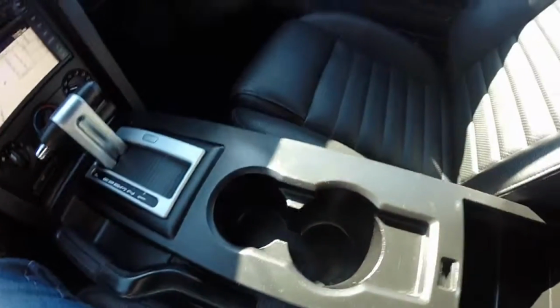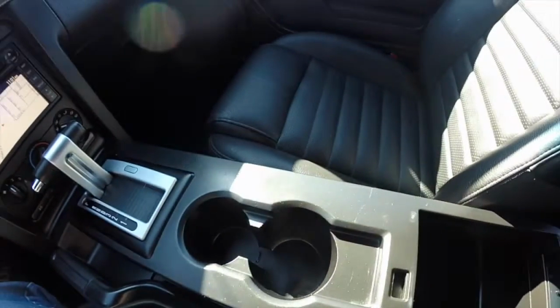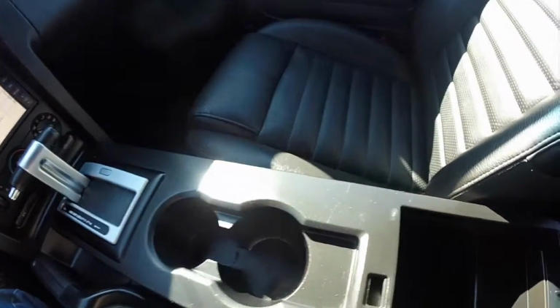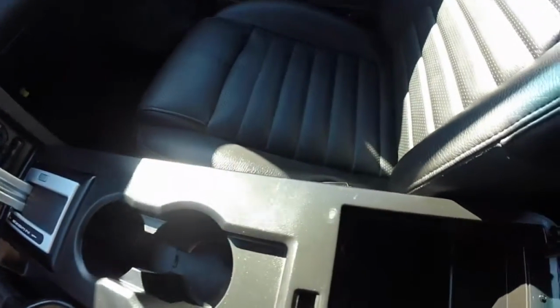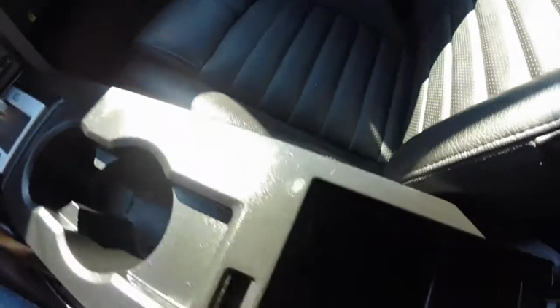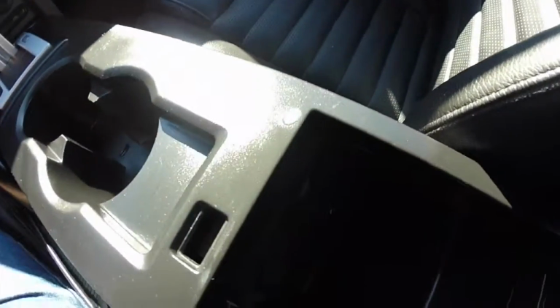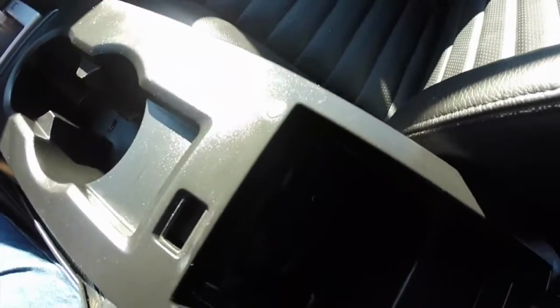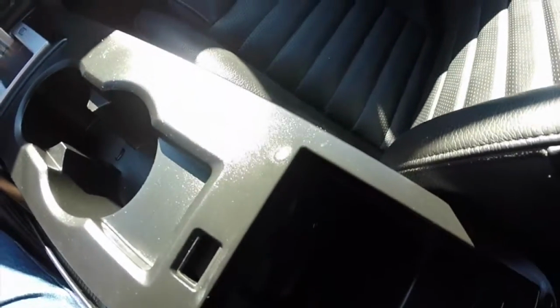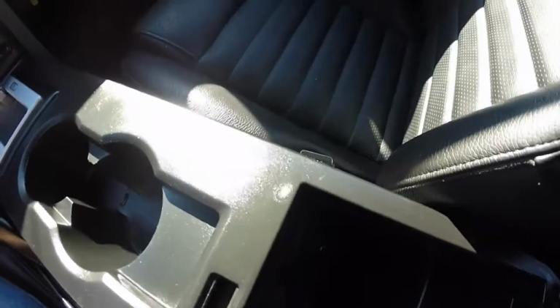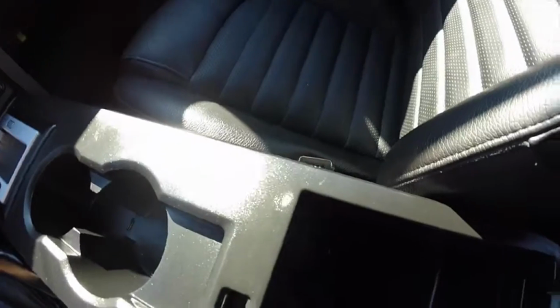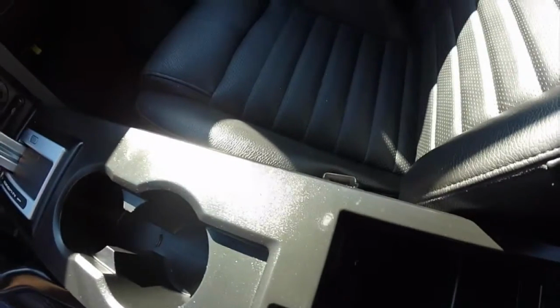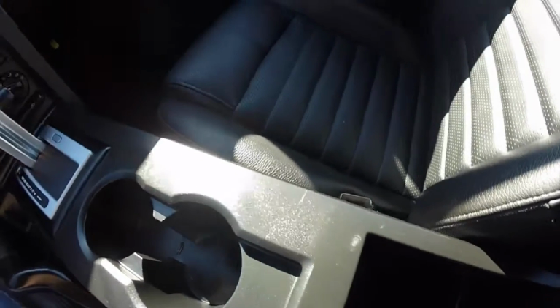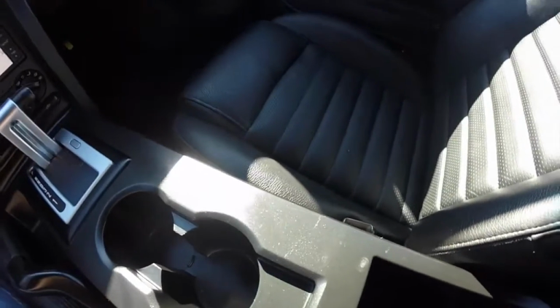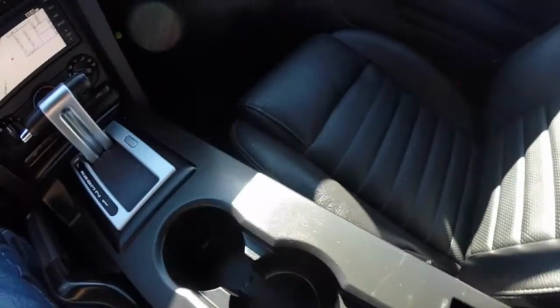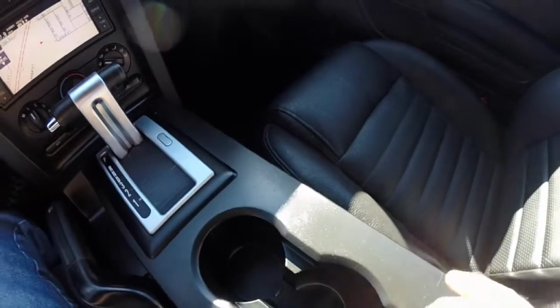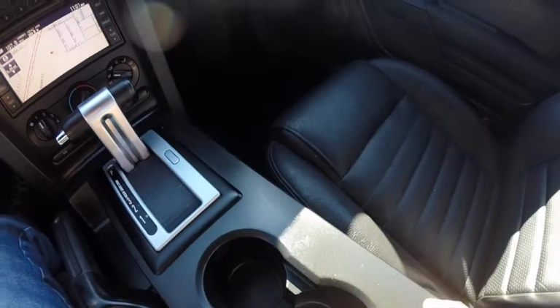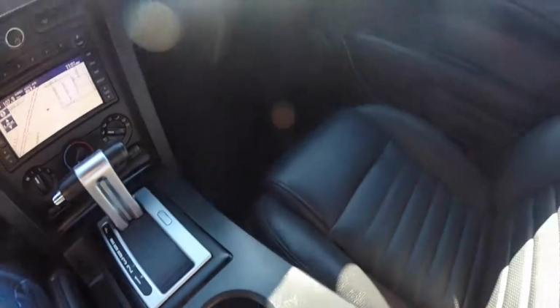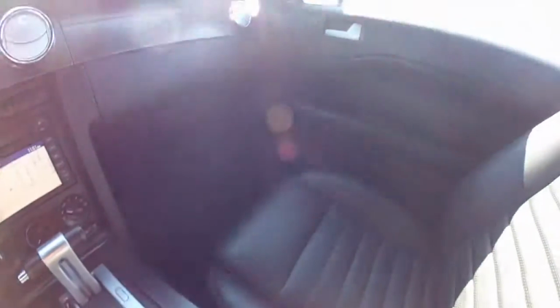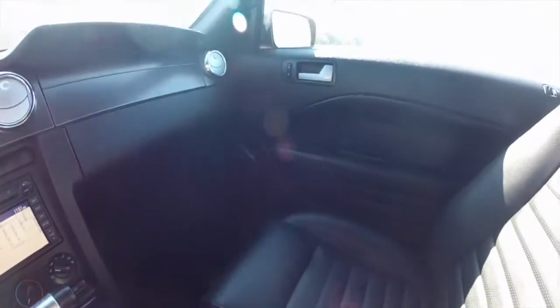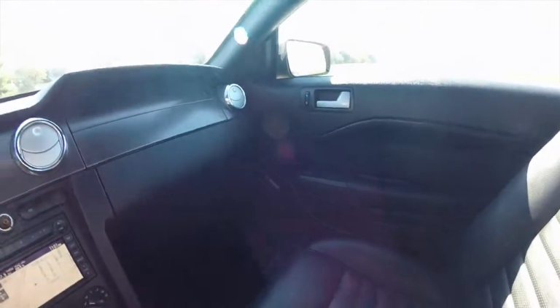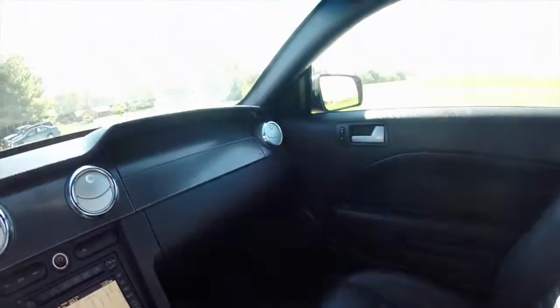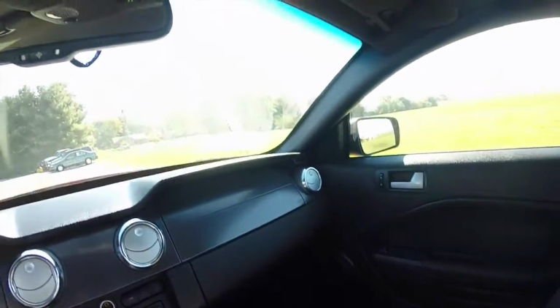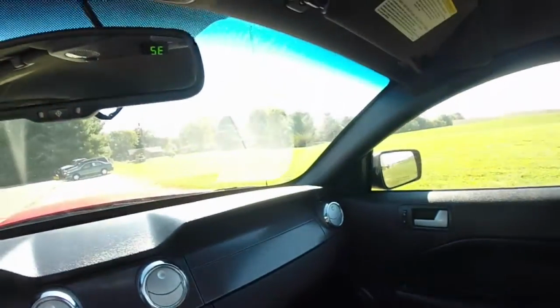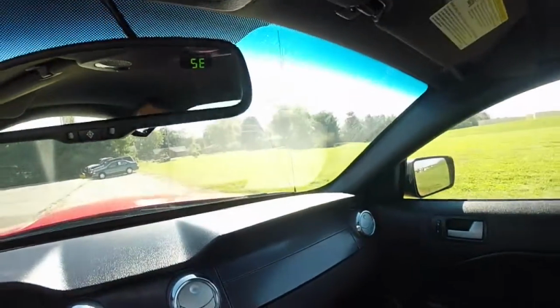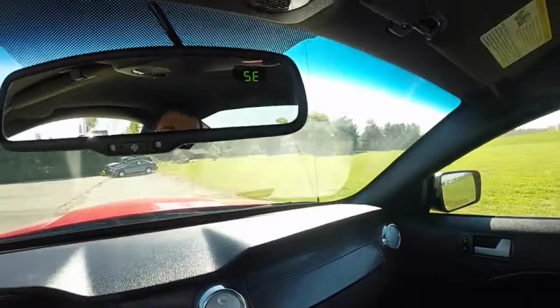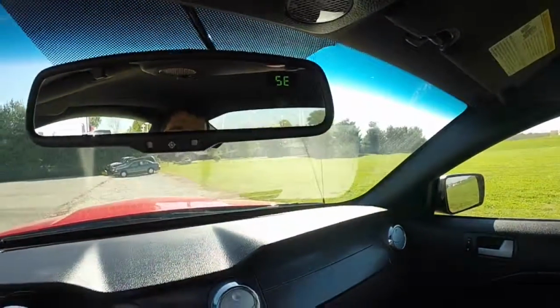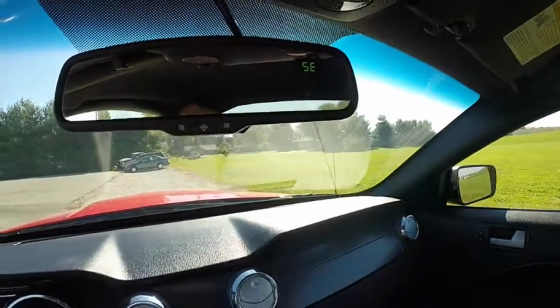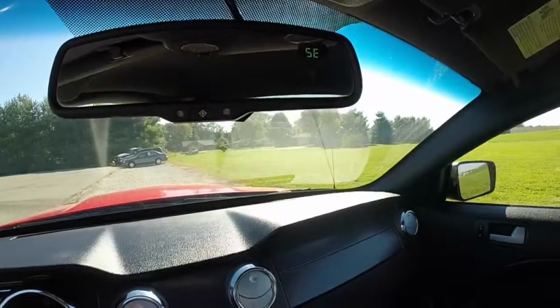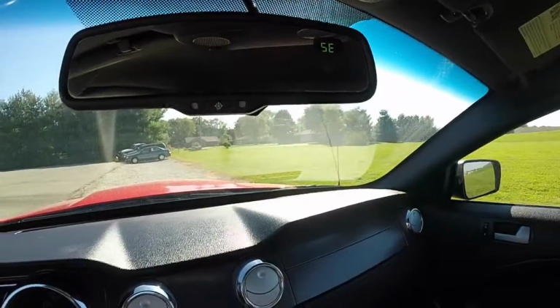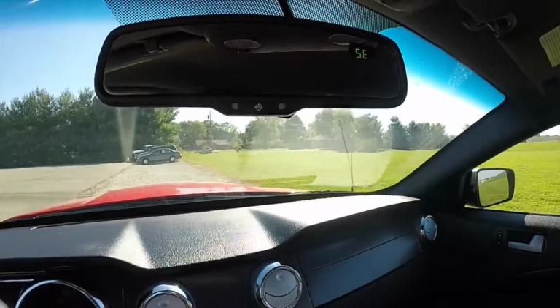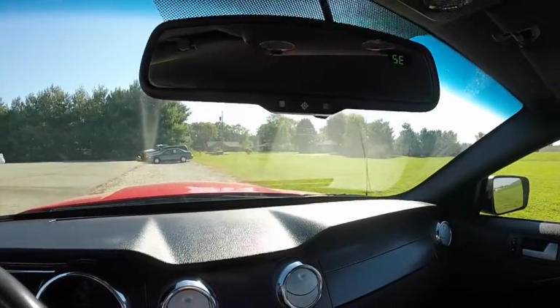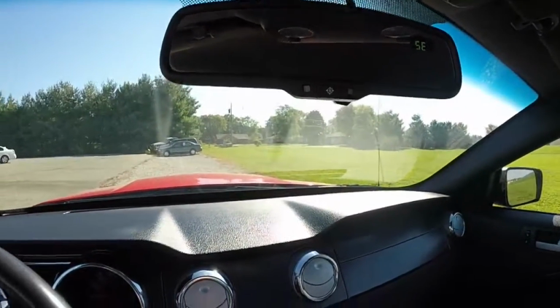Inside your armrest storage, you have an auxiliary port and a charging port as well. Overhead, you have an automatic dimming rear view mirror with an integrated compass.